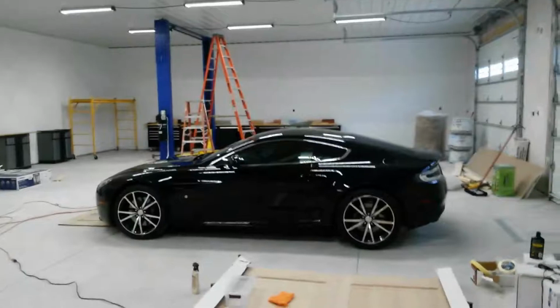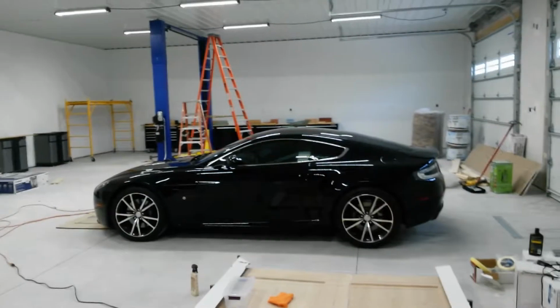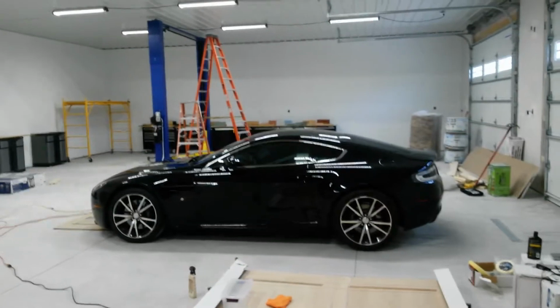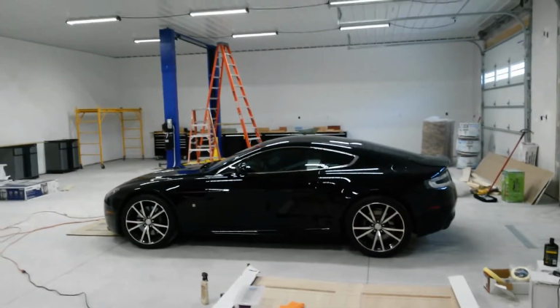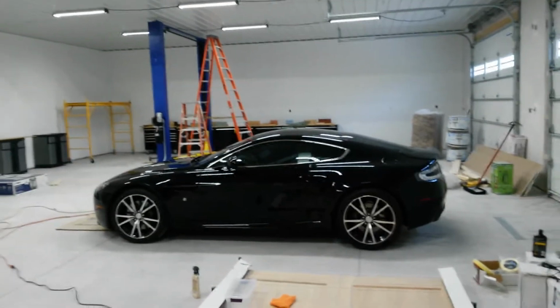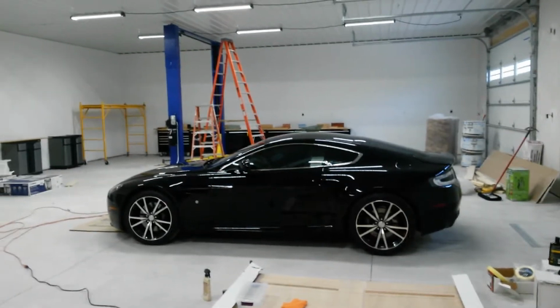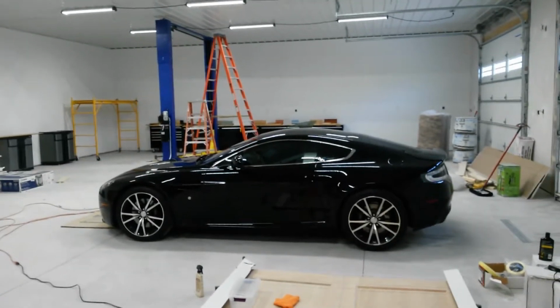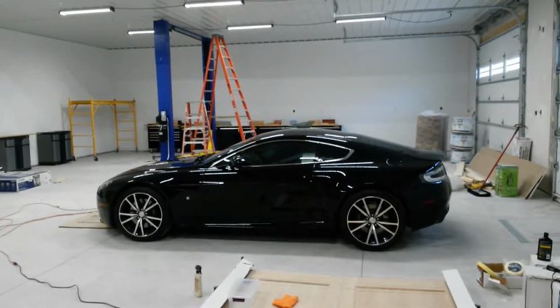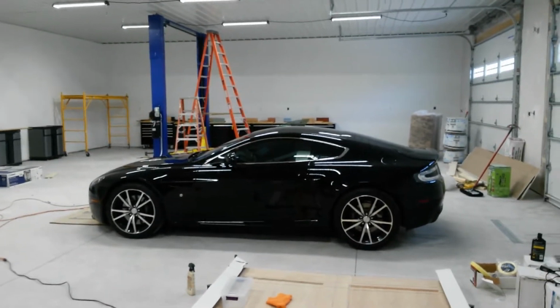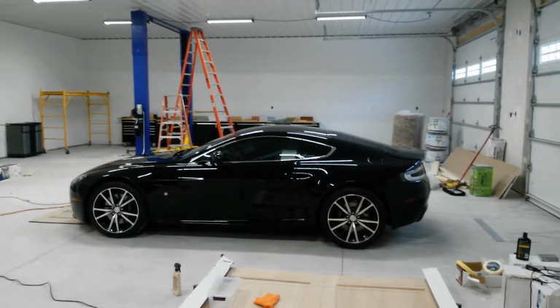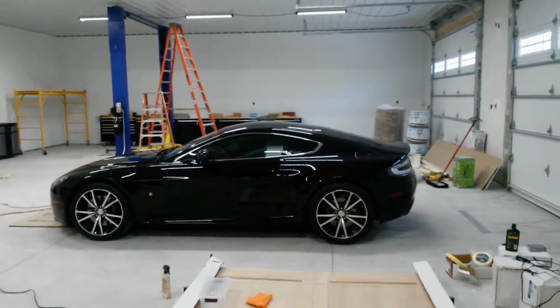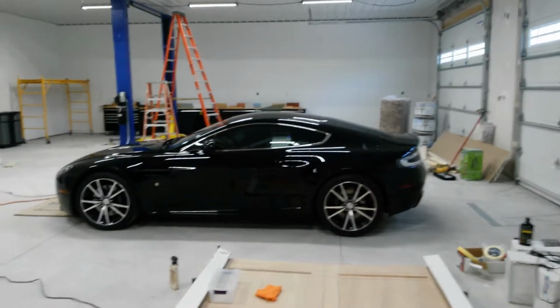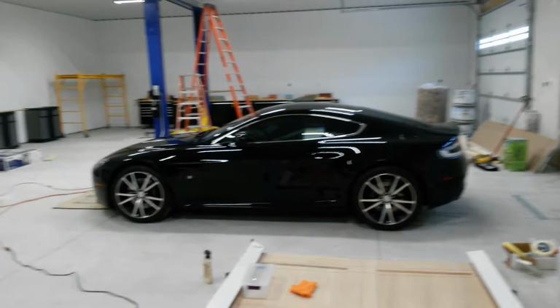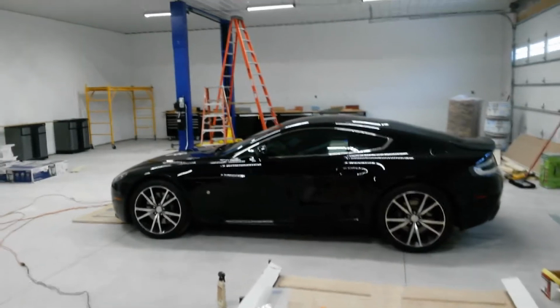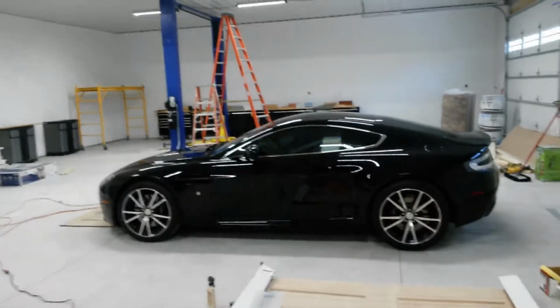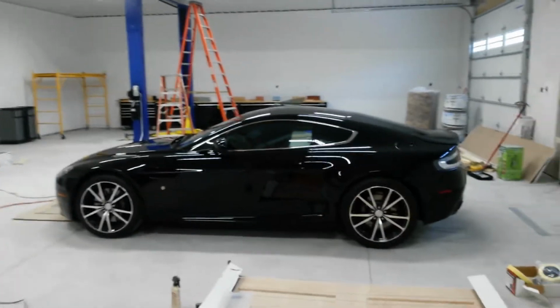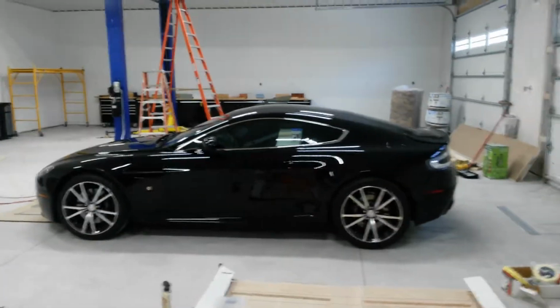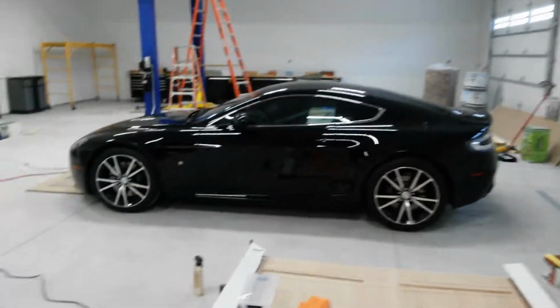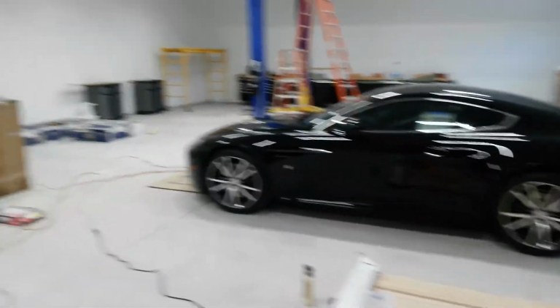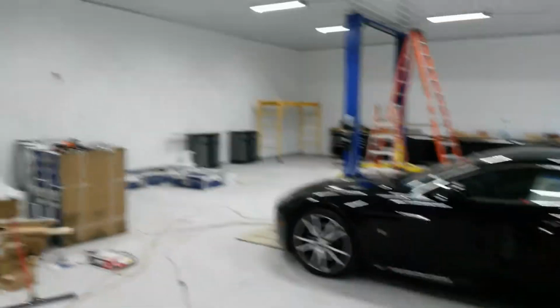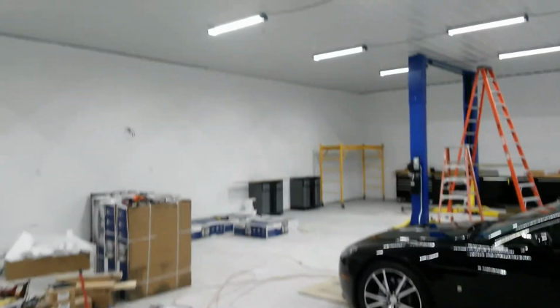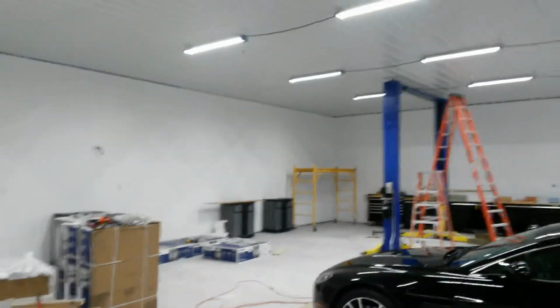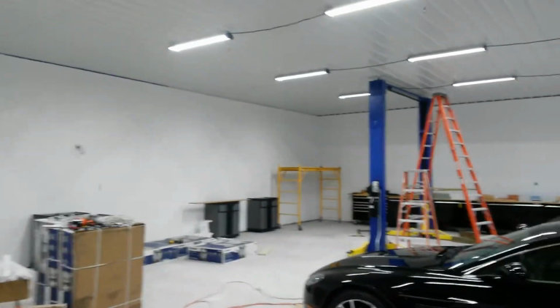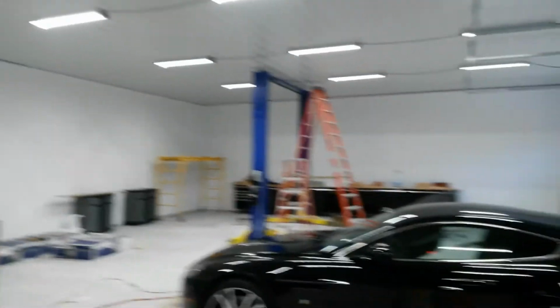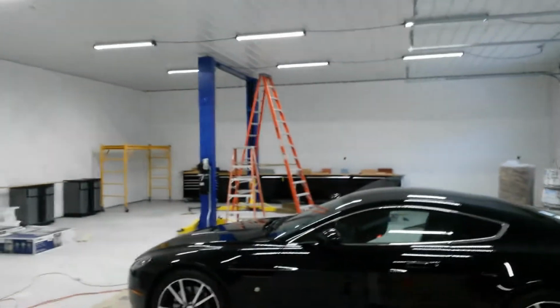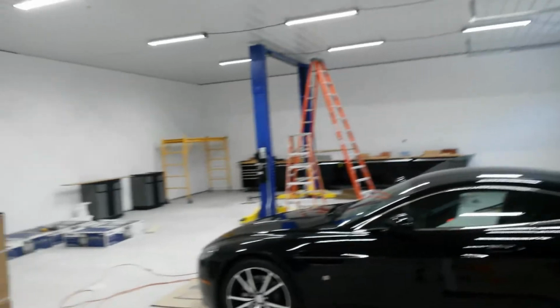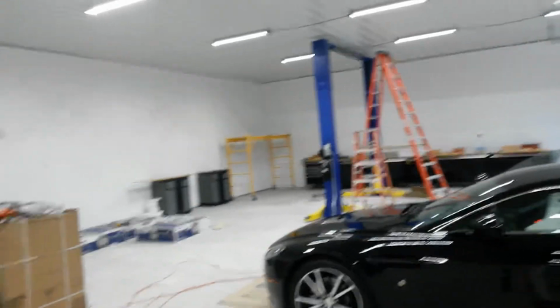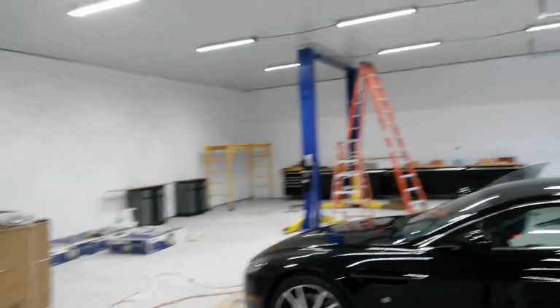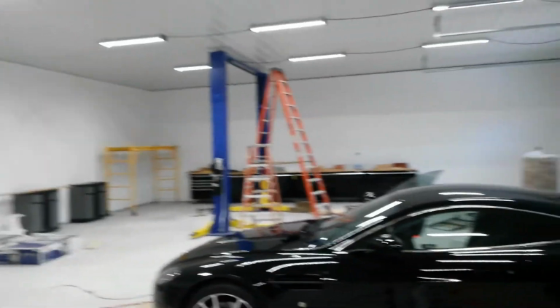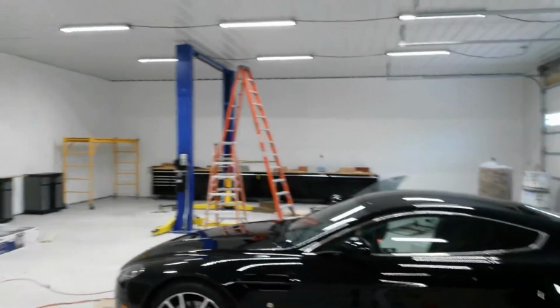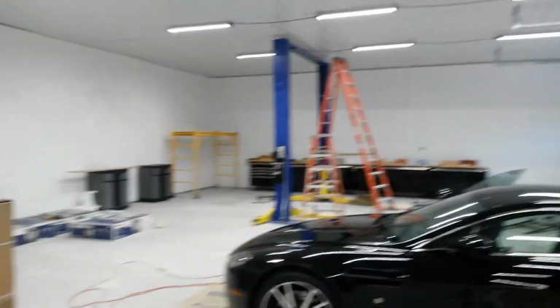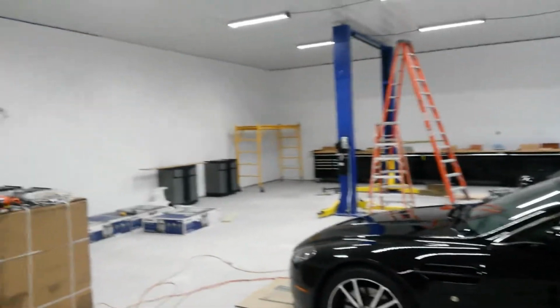What battery acid does to you, automotive car mats, carpet, and show you how to fix it. Here's a look at the shop. Just got the stuff in there, a little update, got the walls painted.